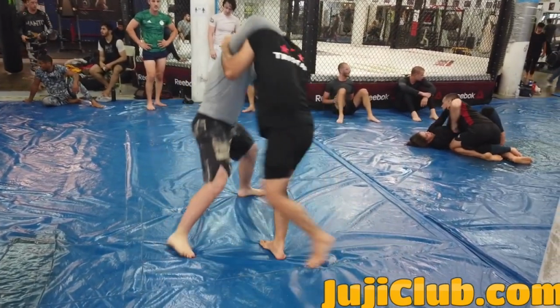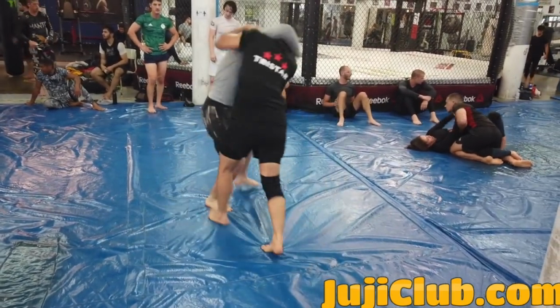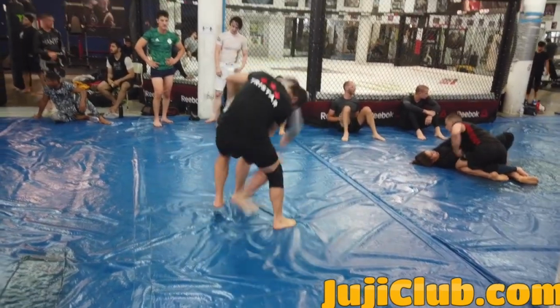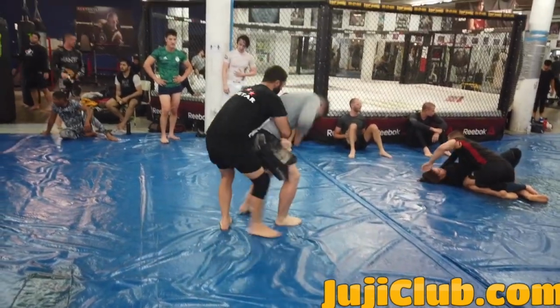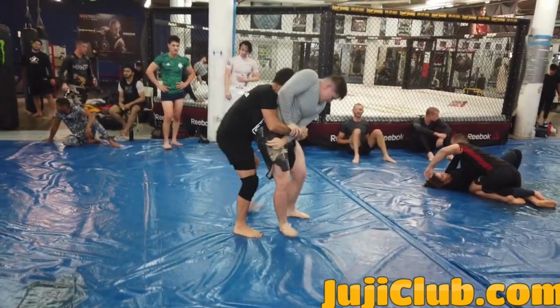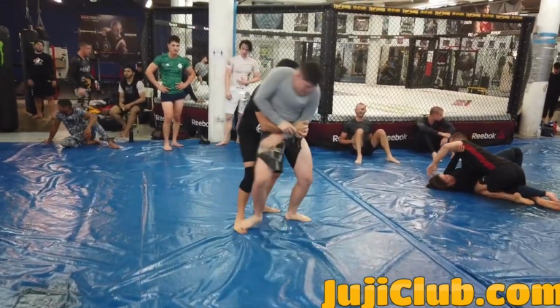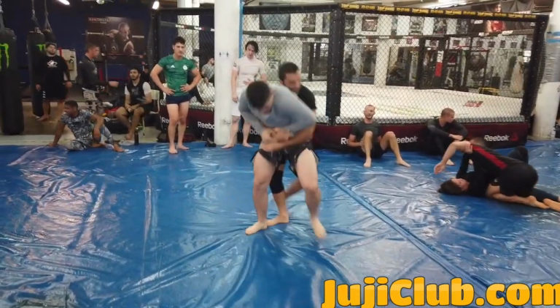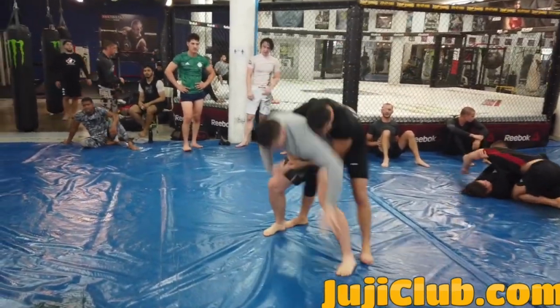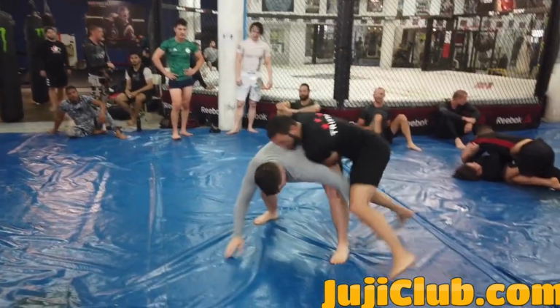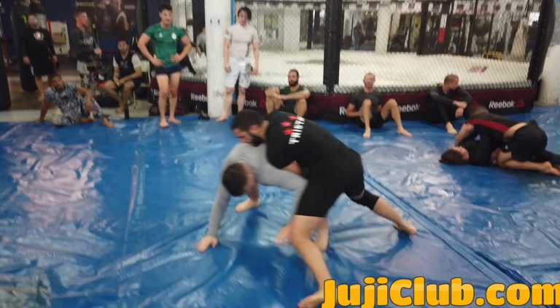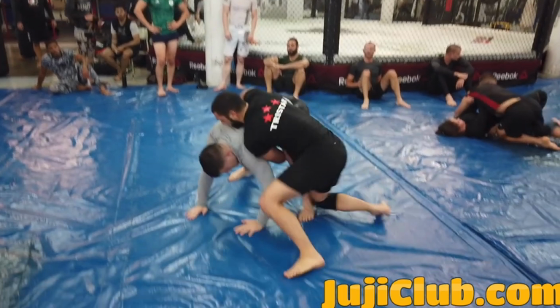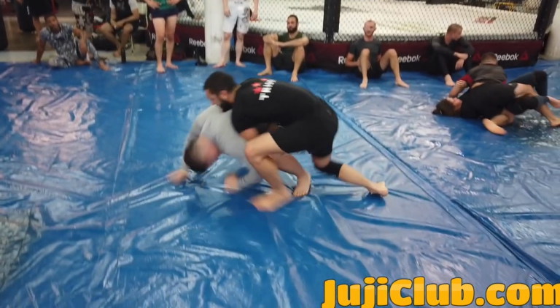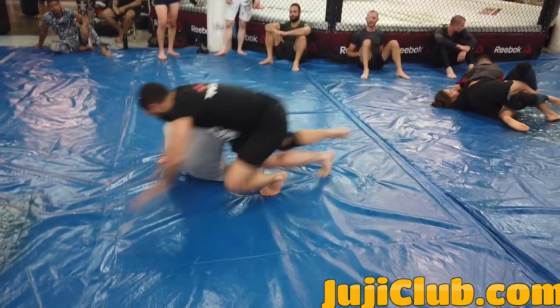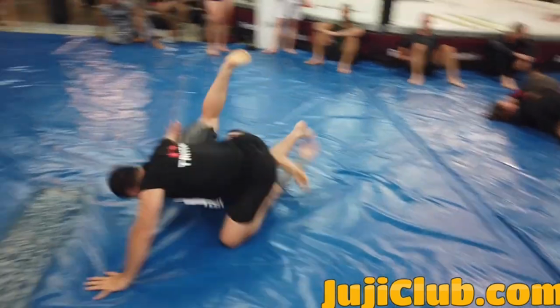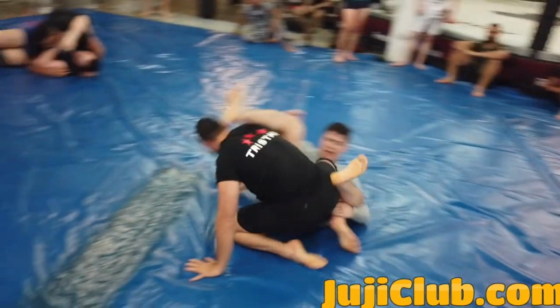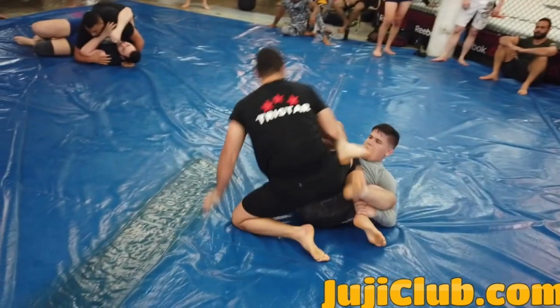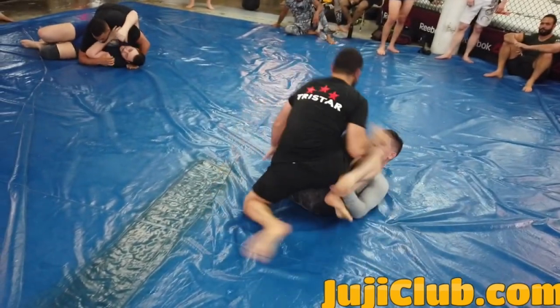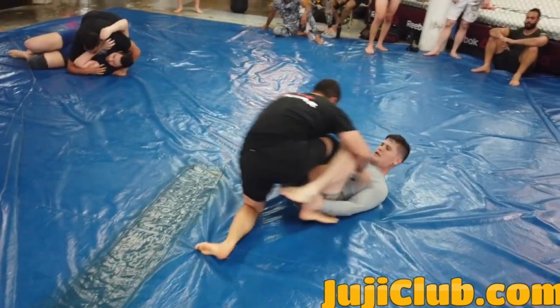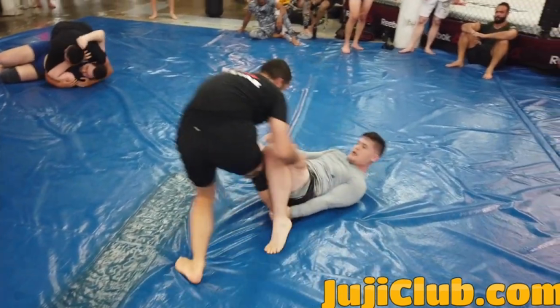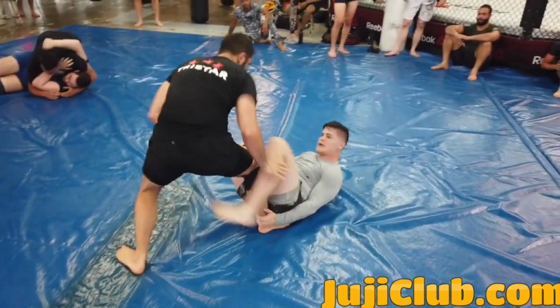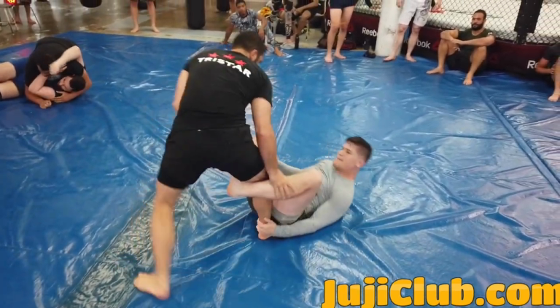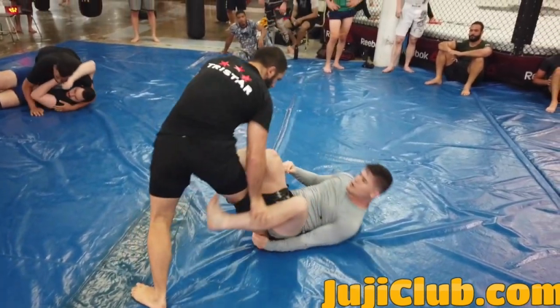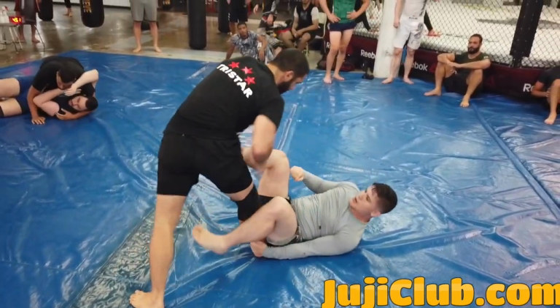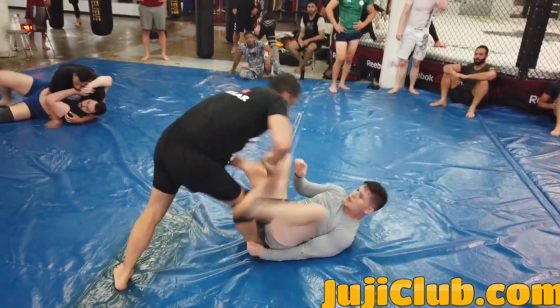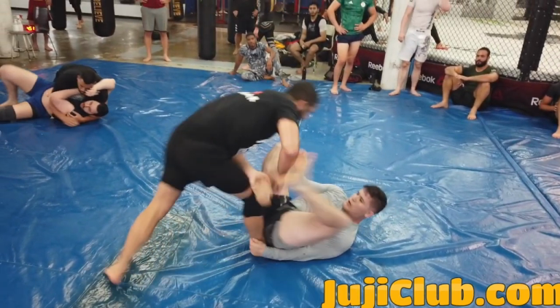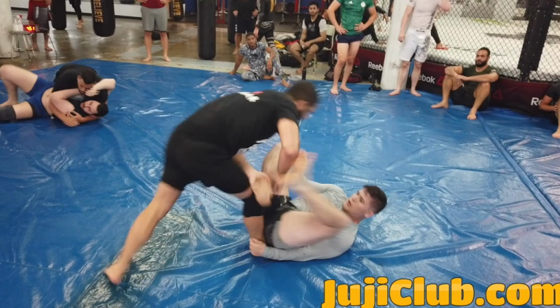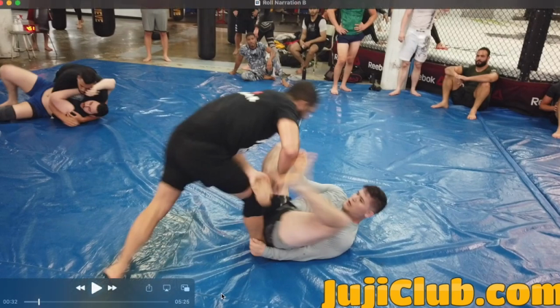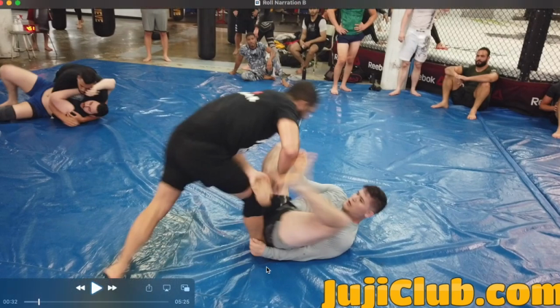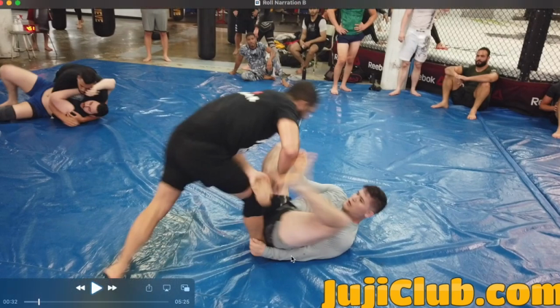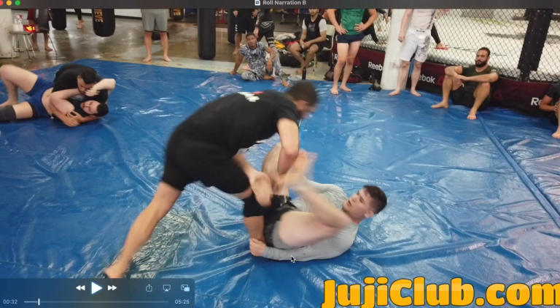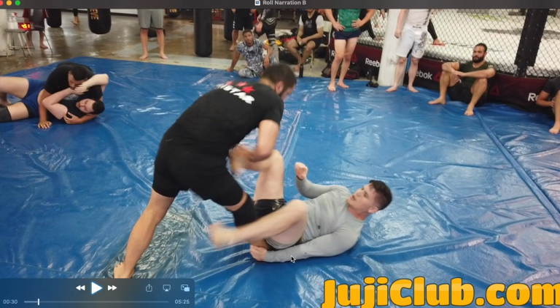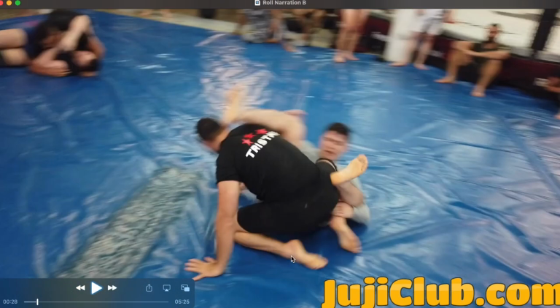Here's me with an underhook. If you've been watching this channel for a long time, you know I'm going to shuck — it's my favorite move. I'm going to get the underhook, I'm going to do one thing: the shuck. Let's take a quick look at that.